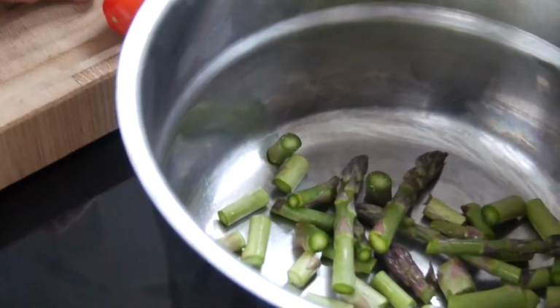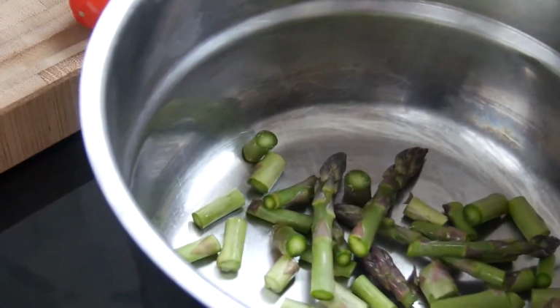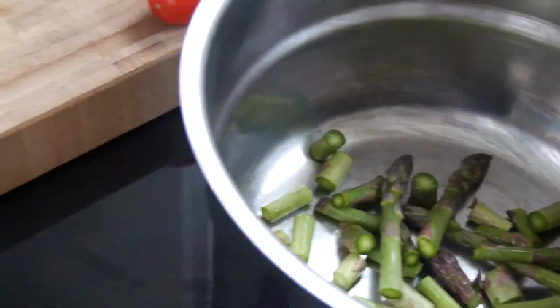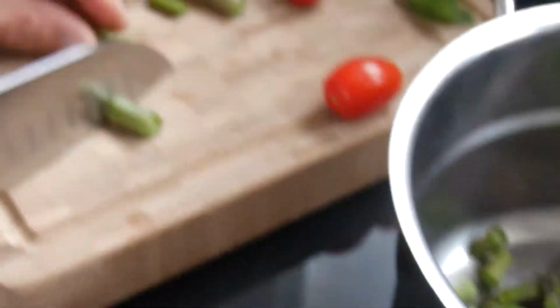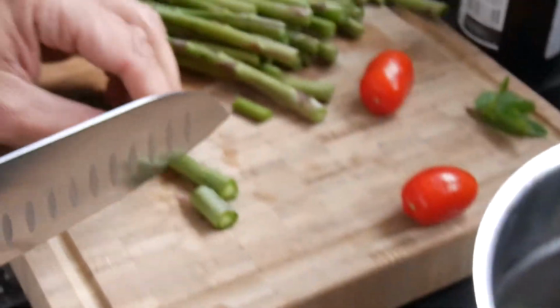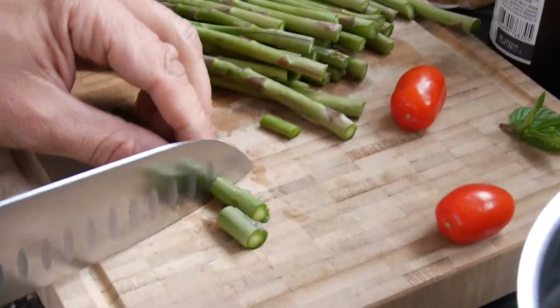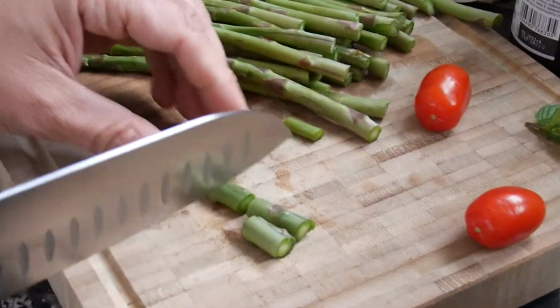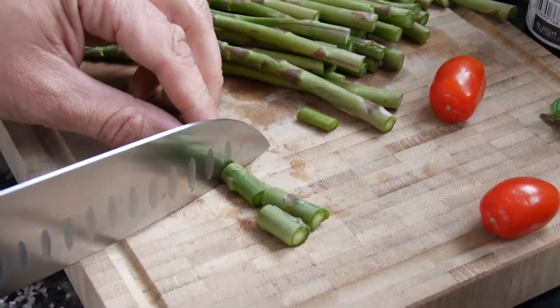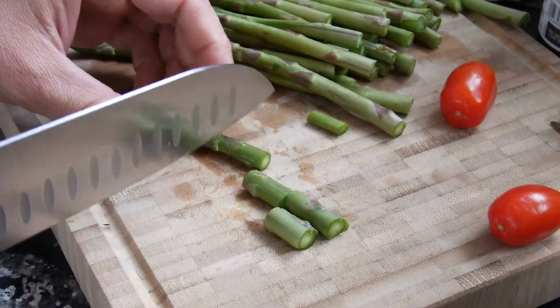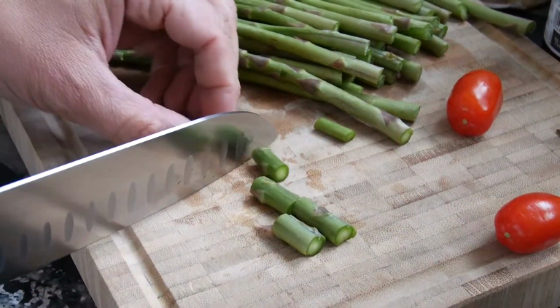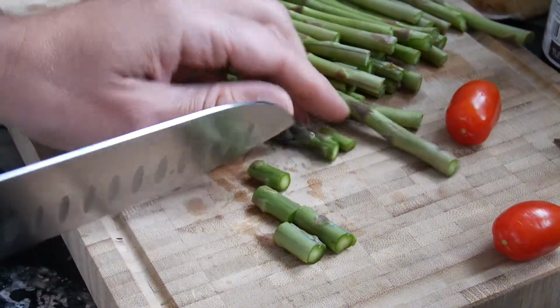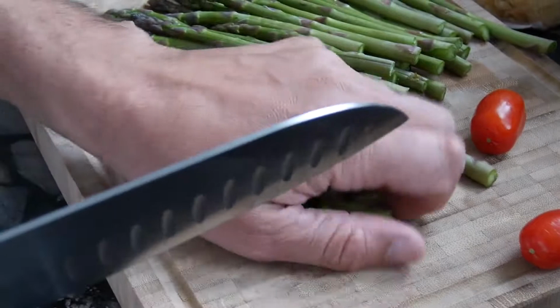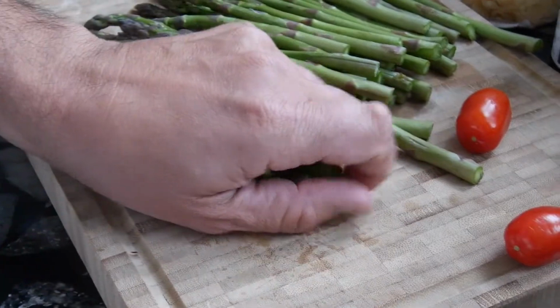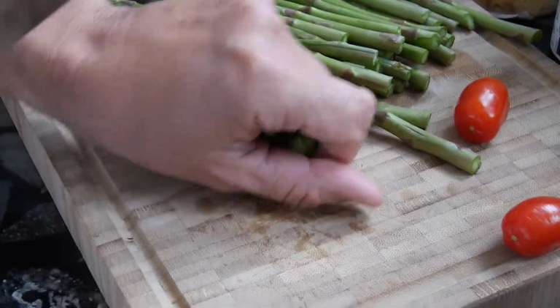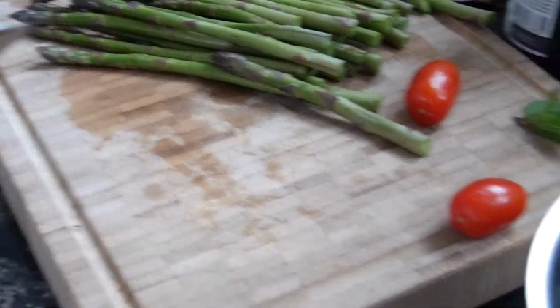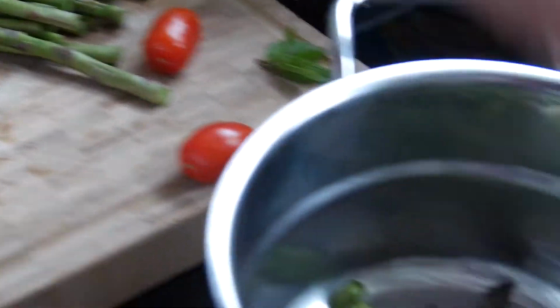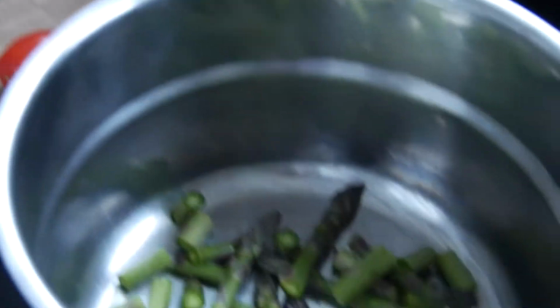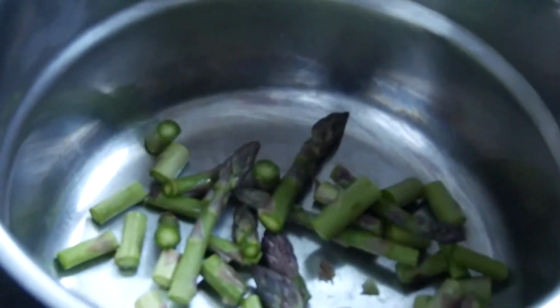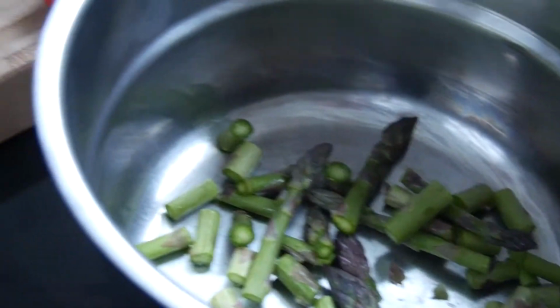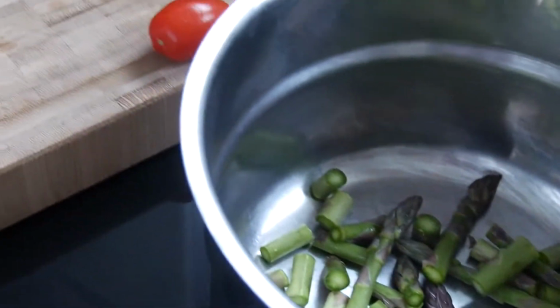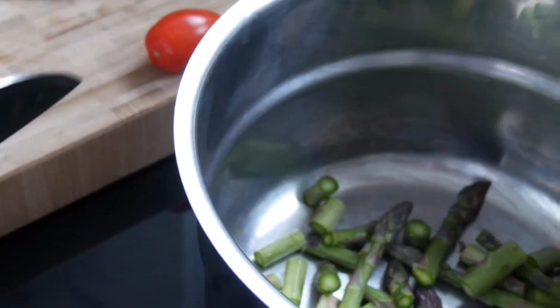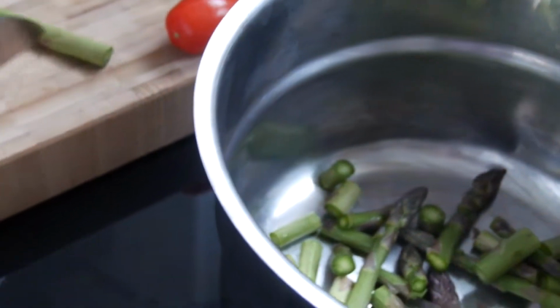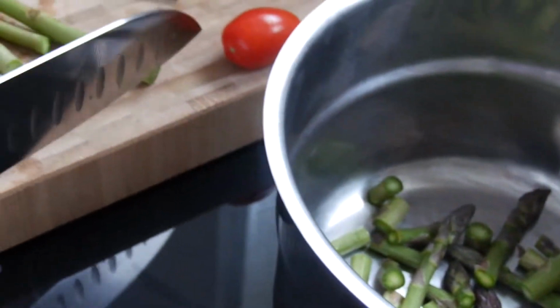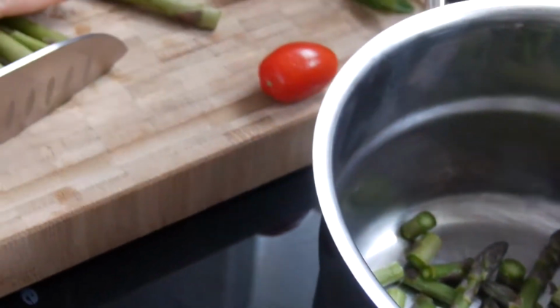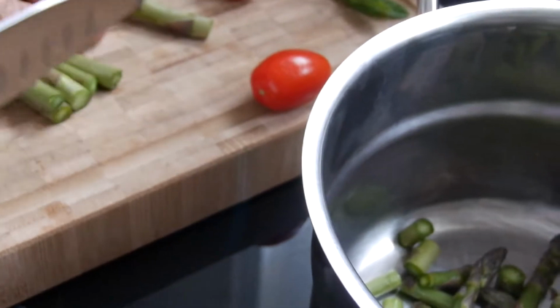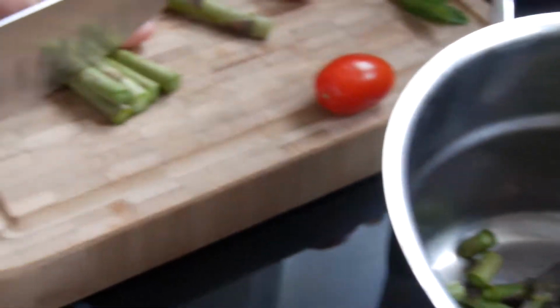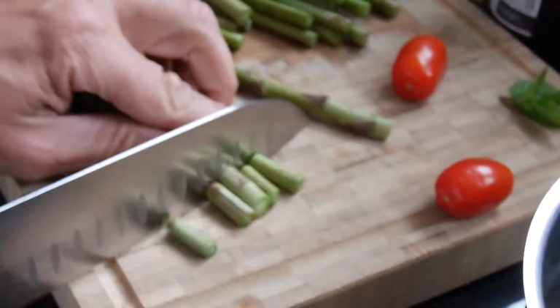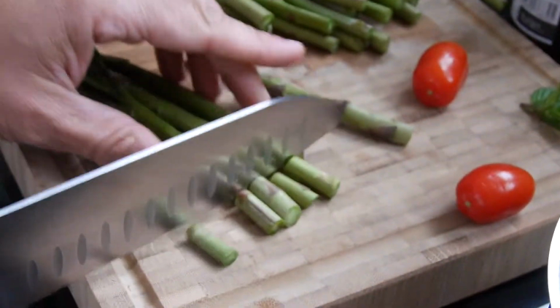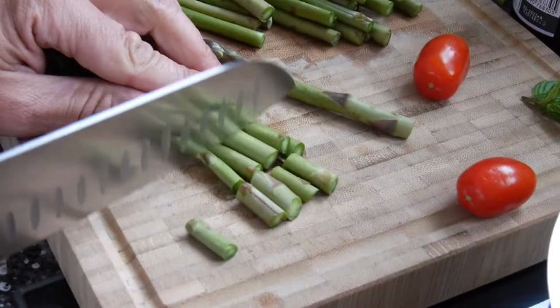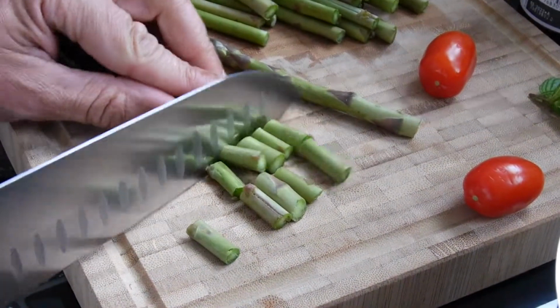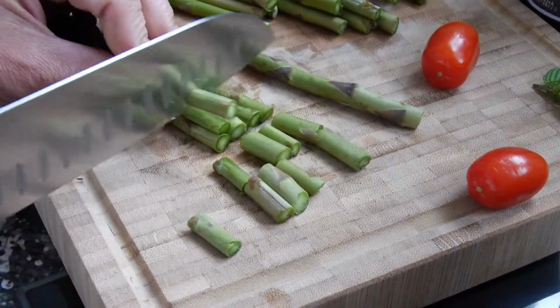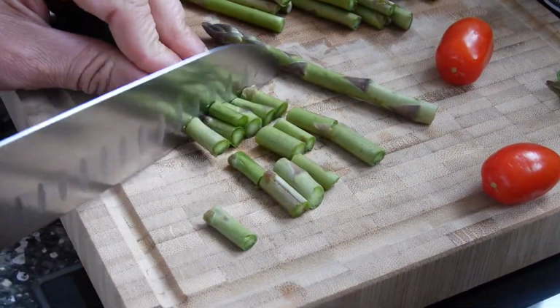Rich of what? Of vitamins. Well, of anything that you can think of that is good and healthy. And it's also tasty — not only healthy, it's also tasty.